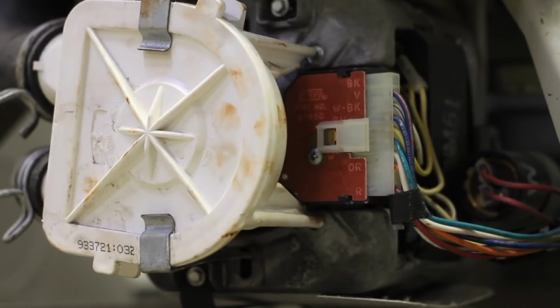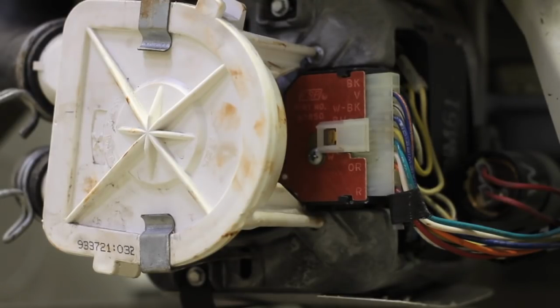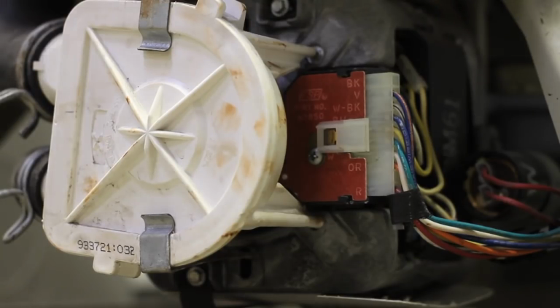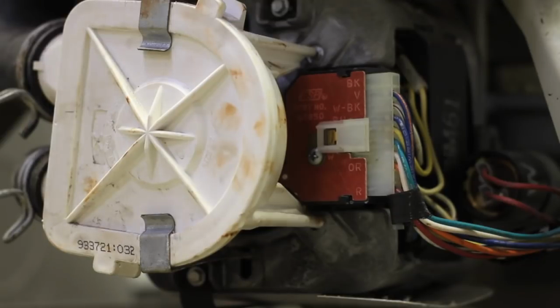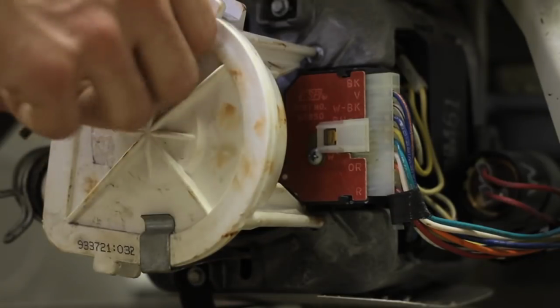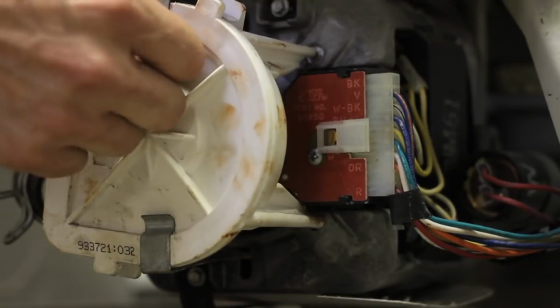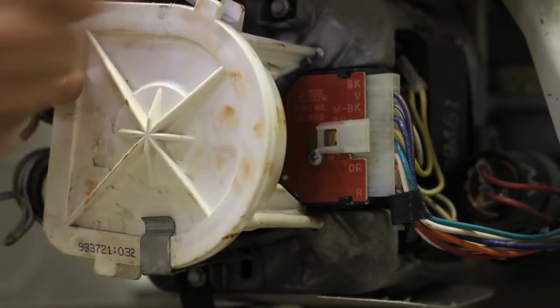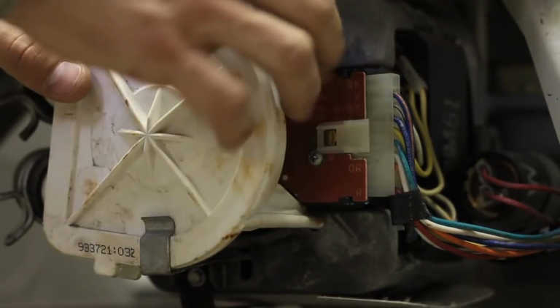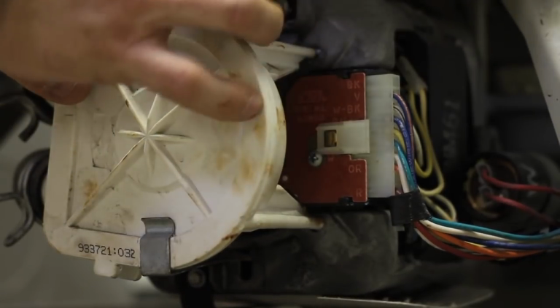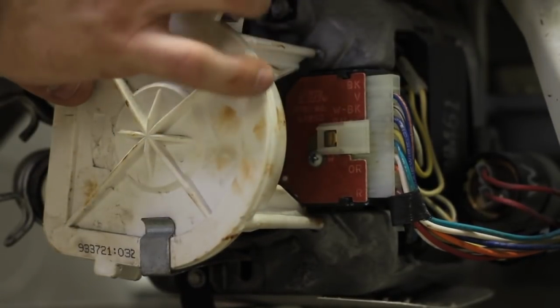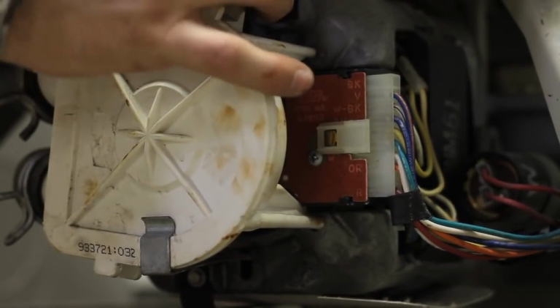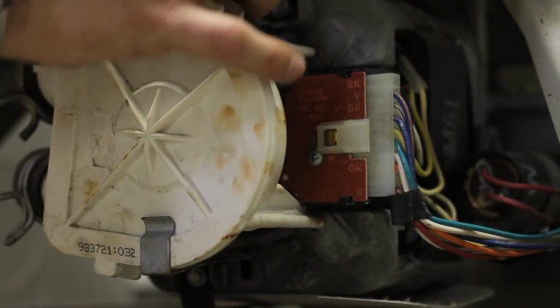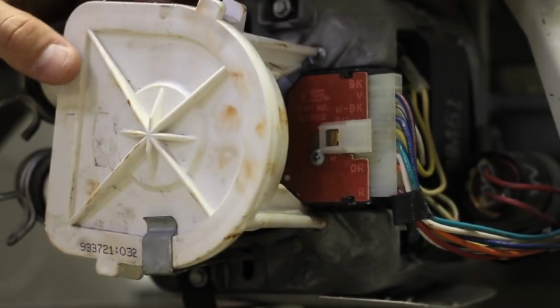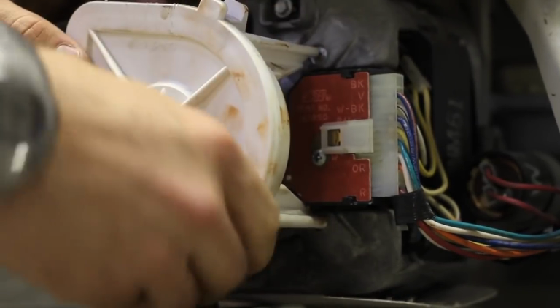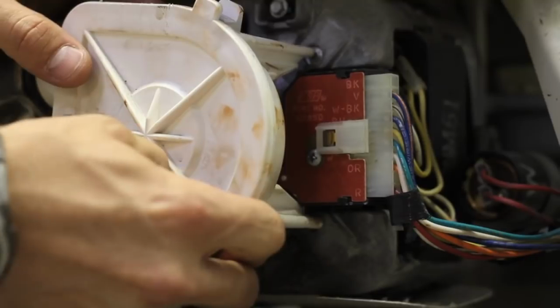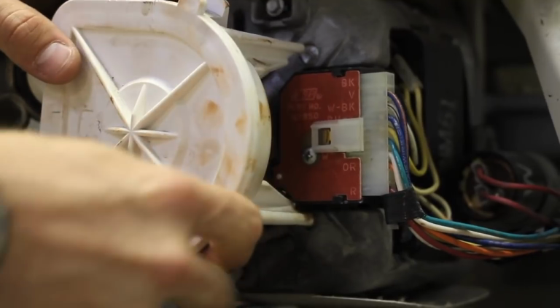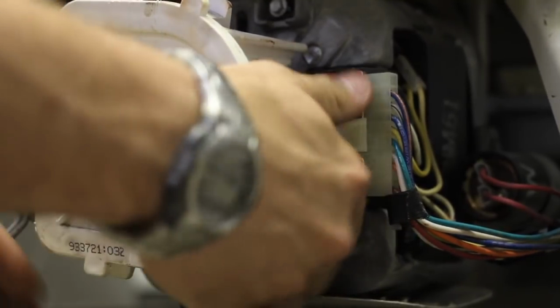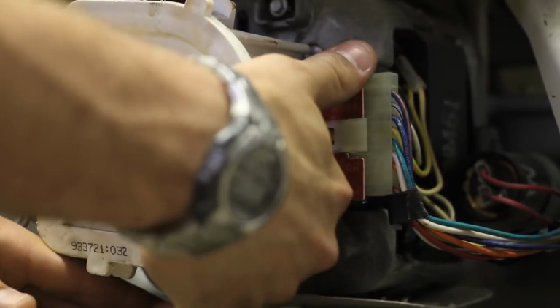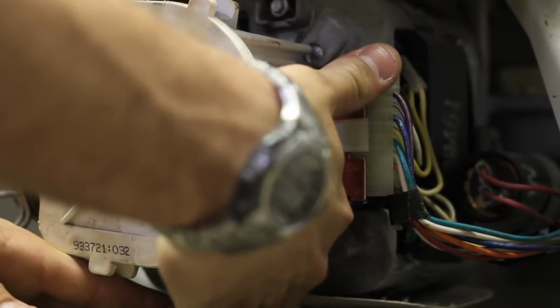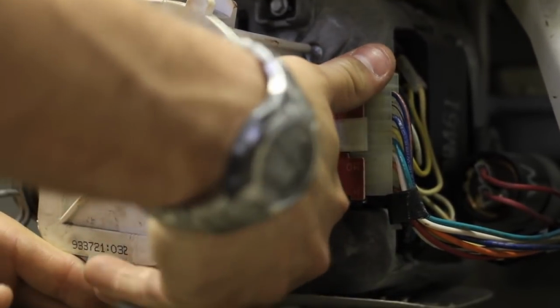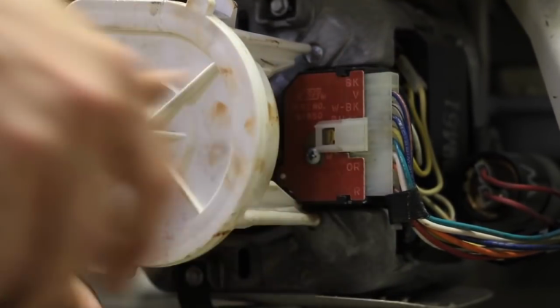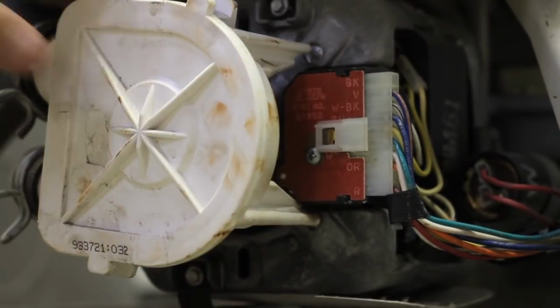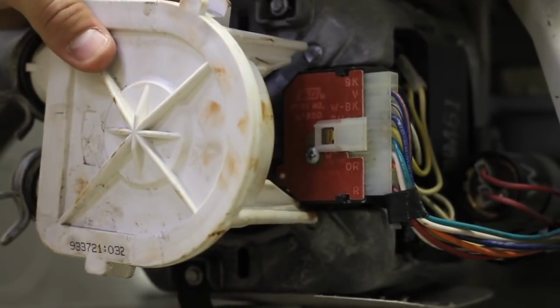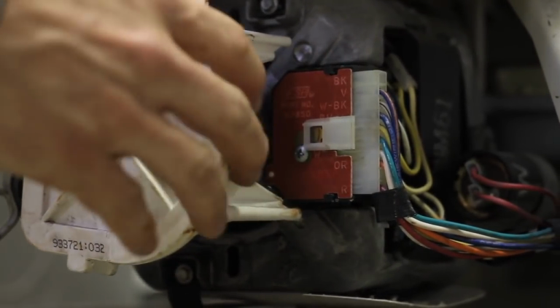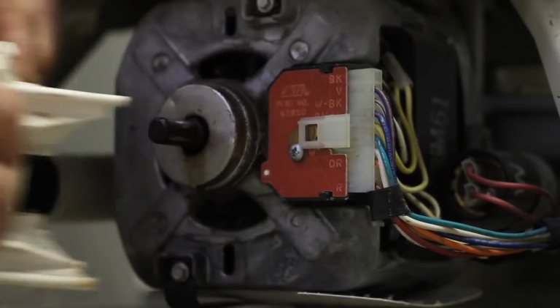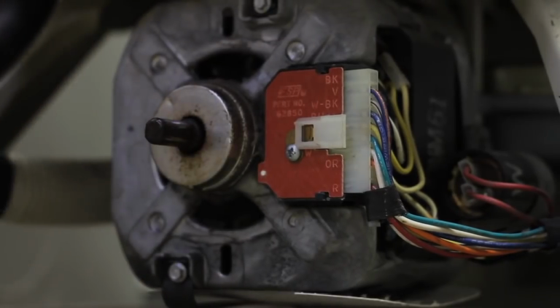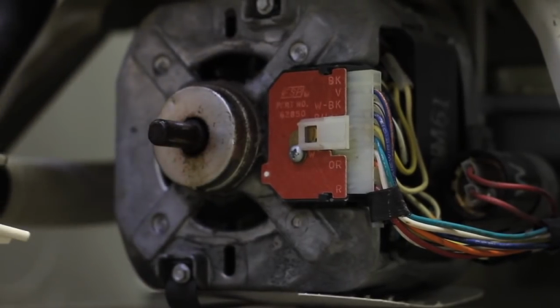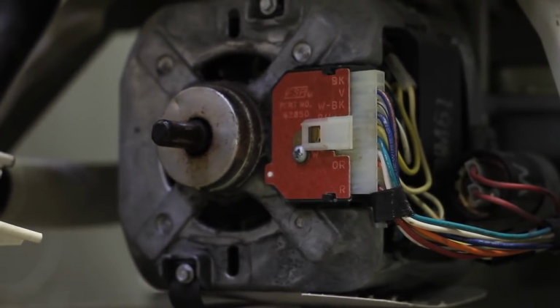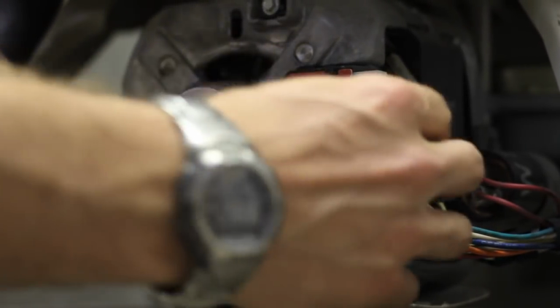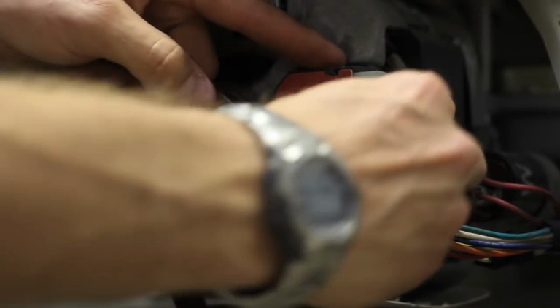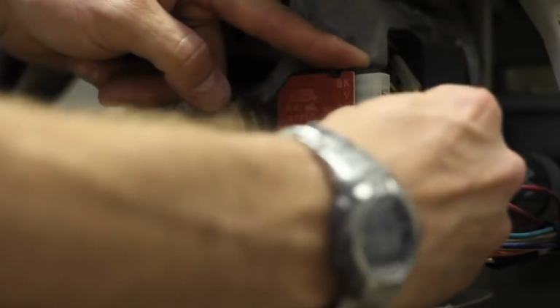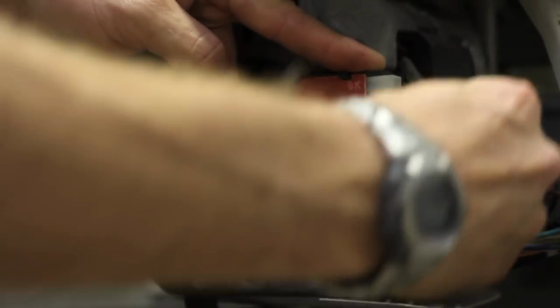This particular washer has a coupler. In order to access the coupler, we're going to remove the drain pump clamps. Once we have the clamps removed, we can just move this drain pump off to the side. We're going to remove the motor plug.